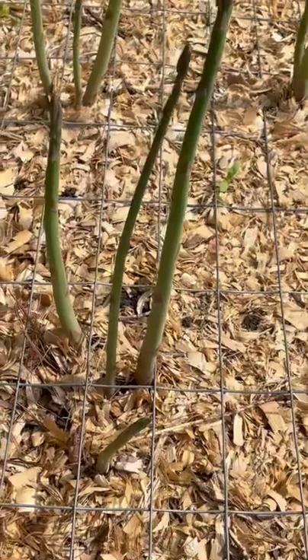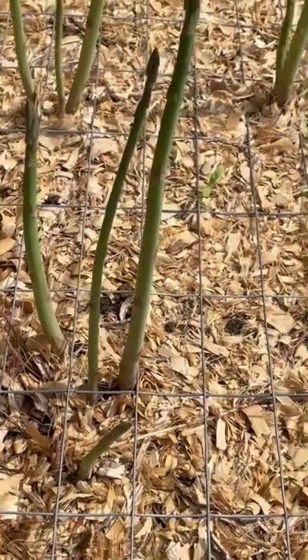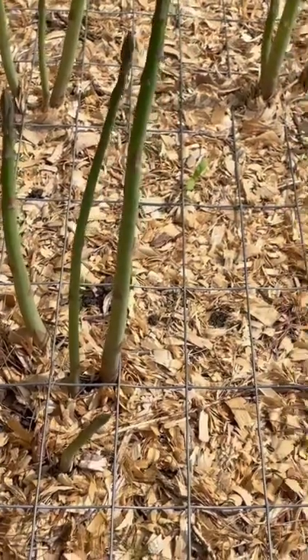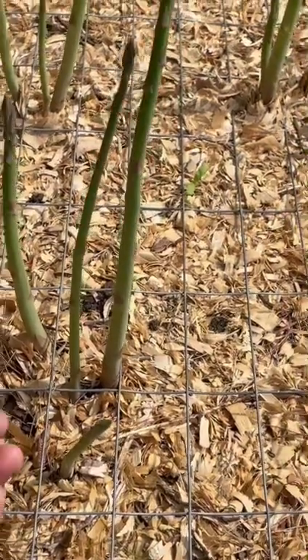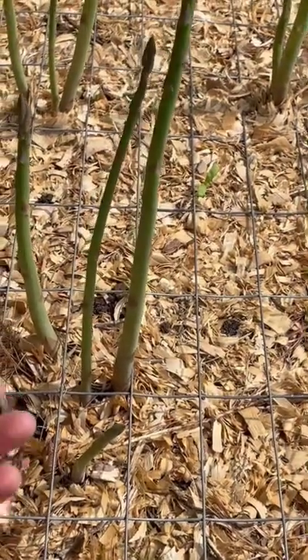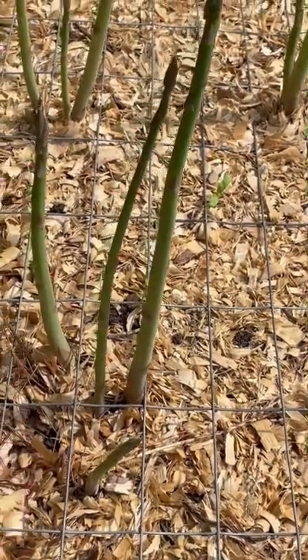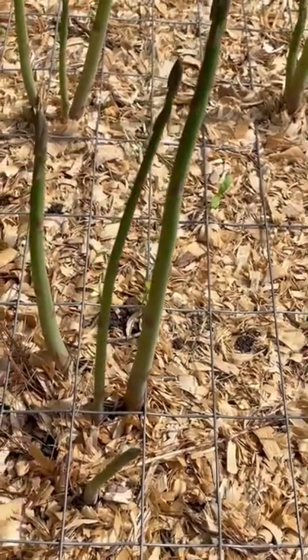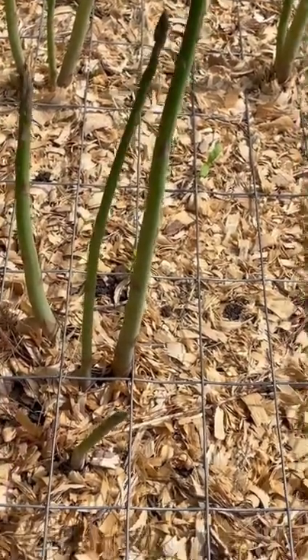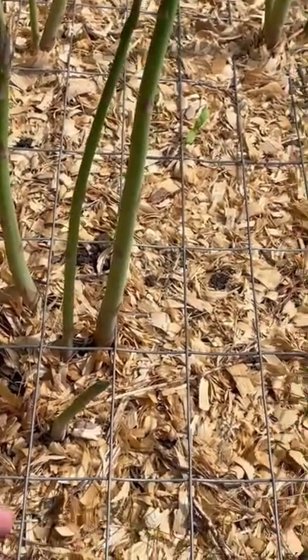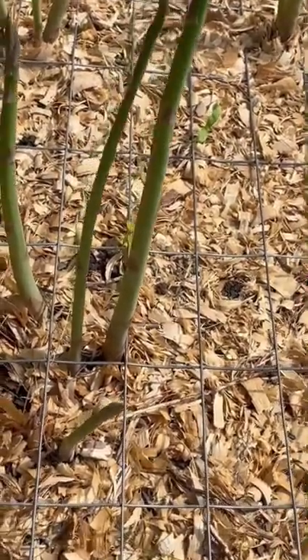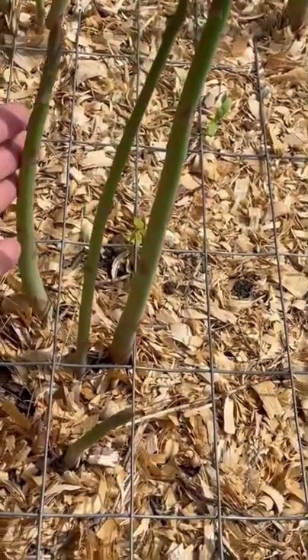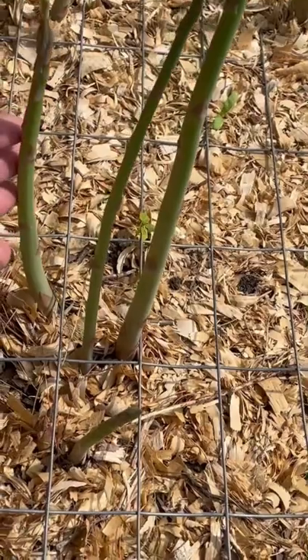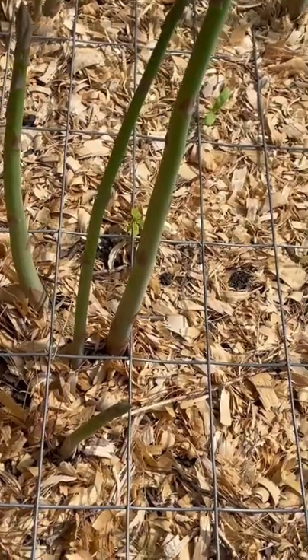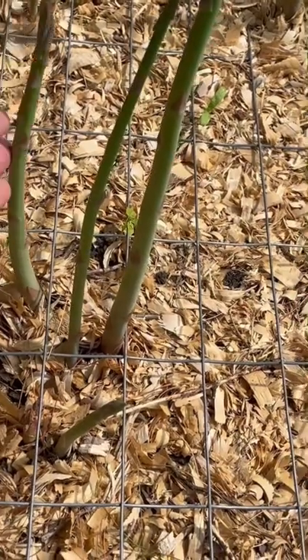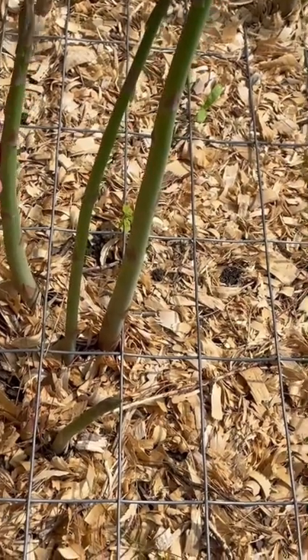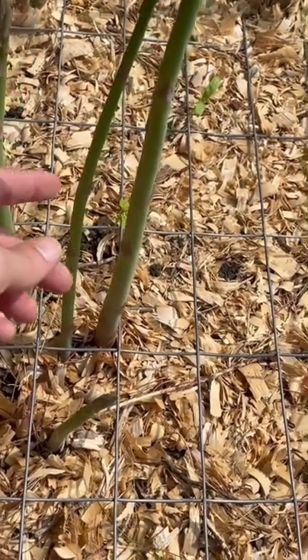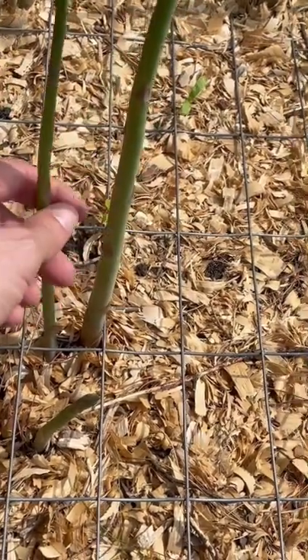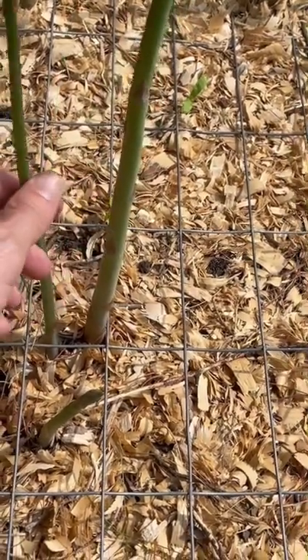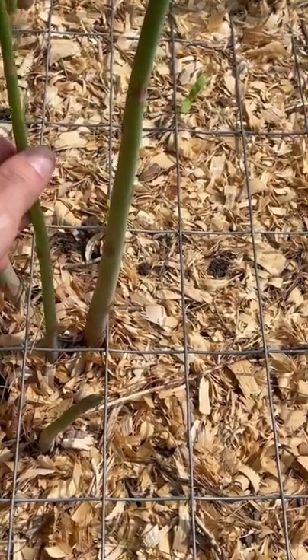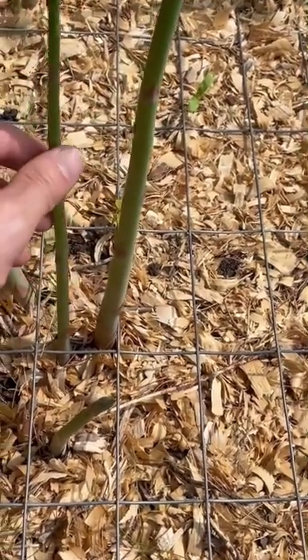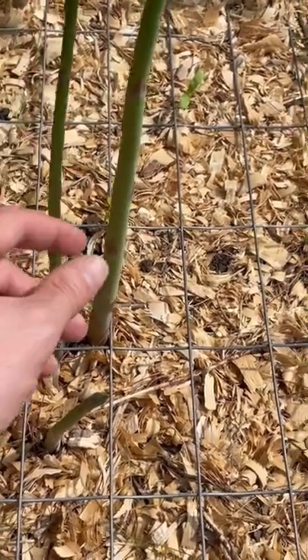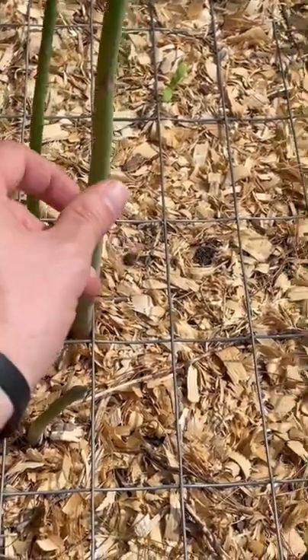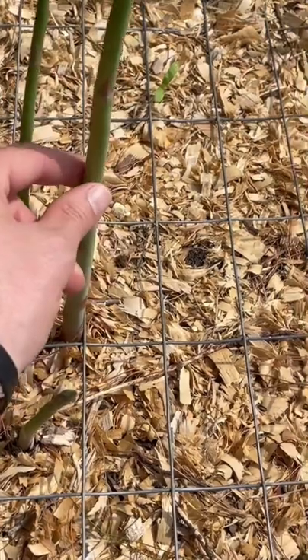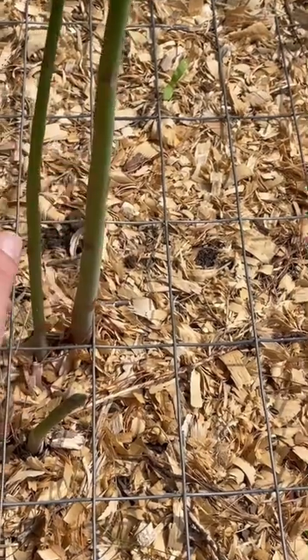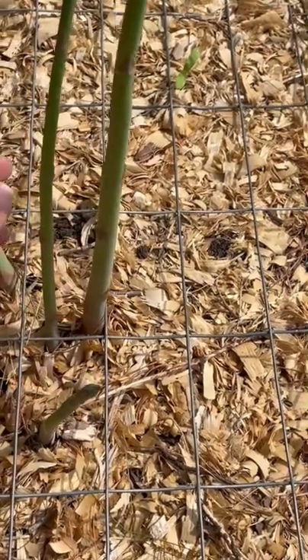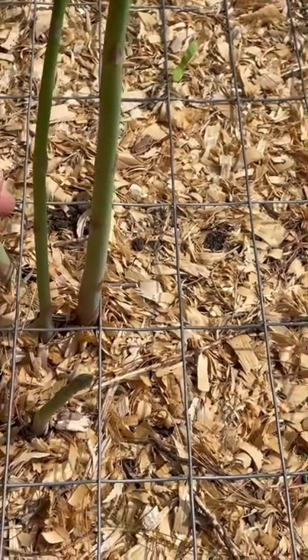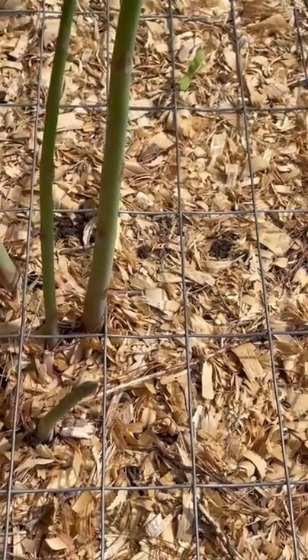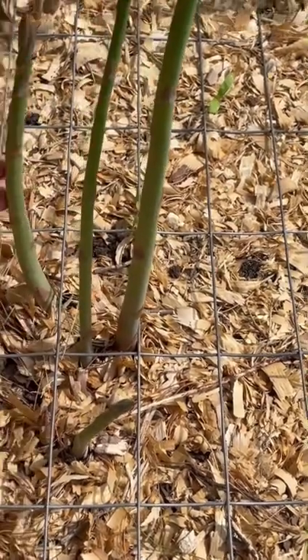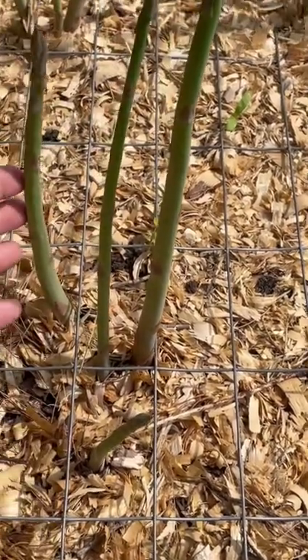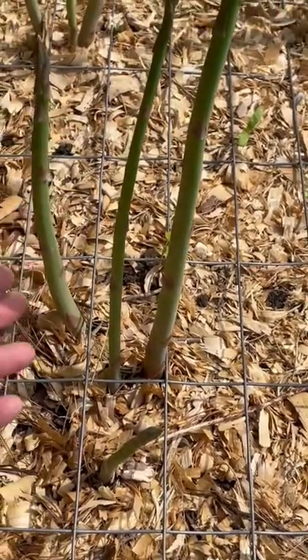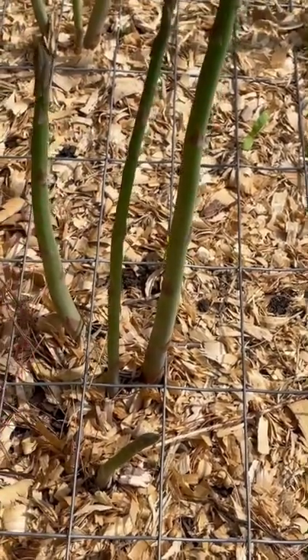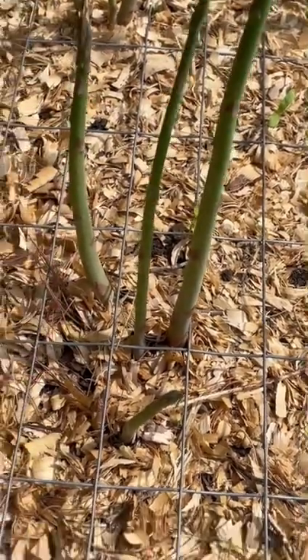What's going on everybody? It's Rick from Gardening with Baruchuckin. I'm out here today. I have some asparagus that's growing. See how this is a little thinner and these two are thick. These are going to get harvested right now. I'll show you what I do.